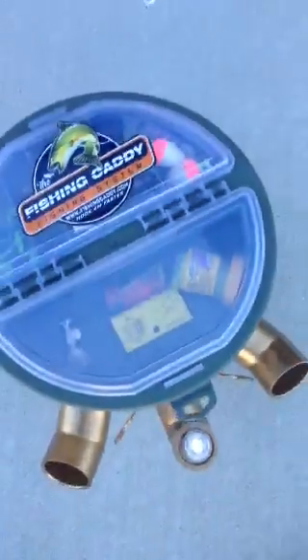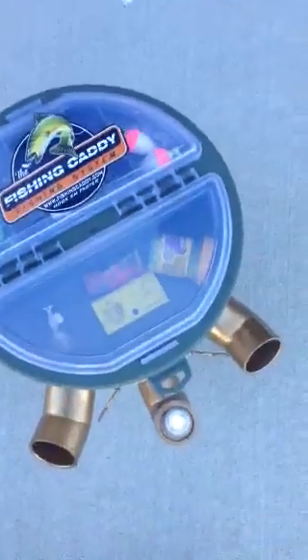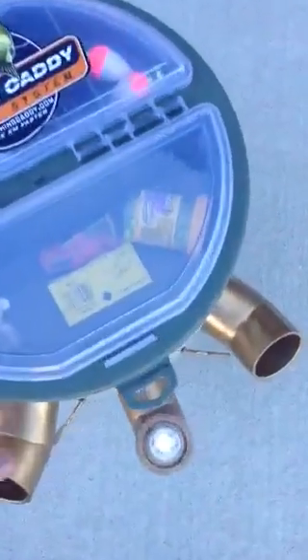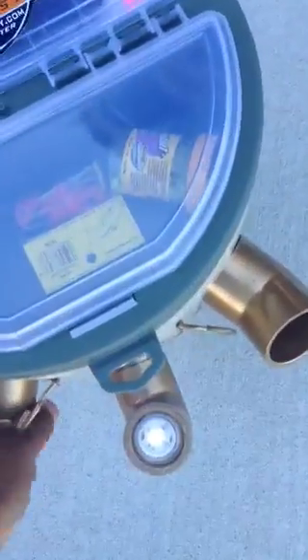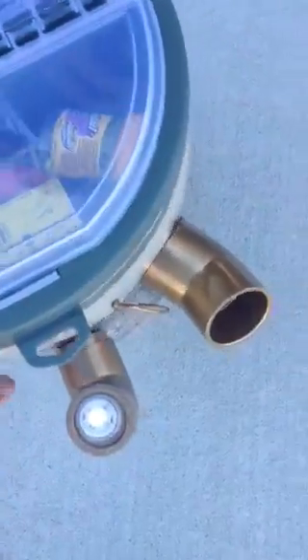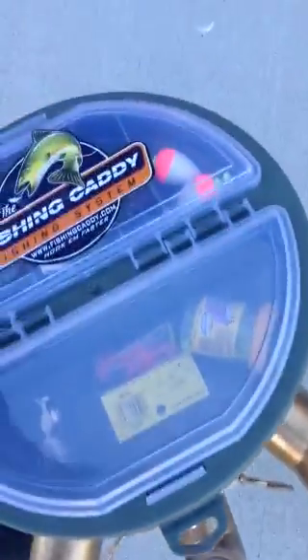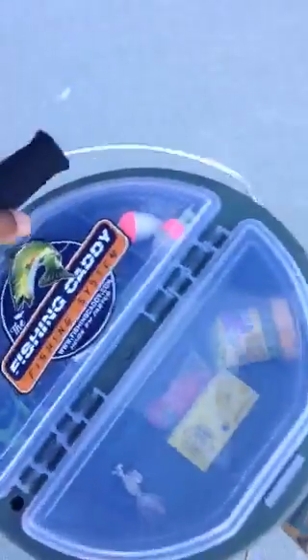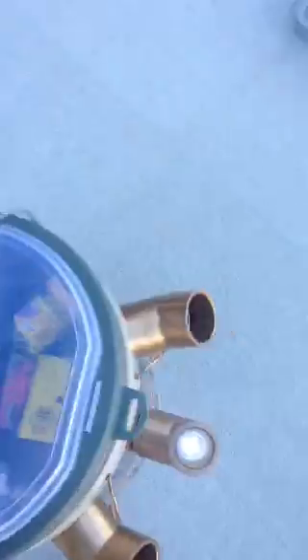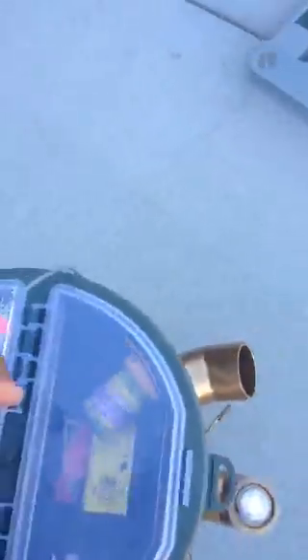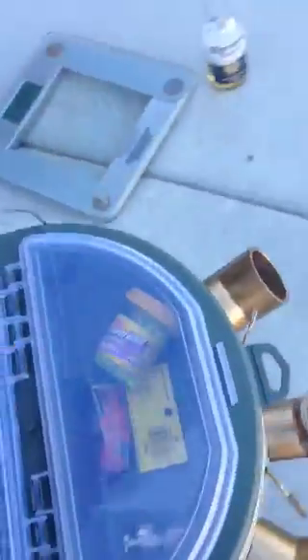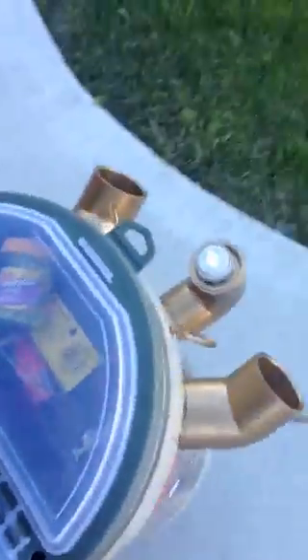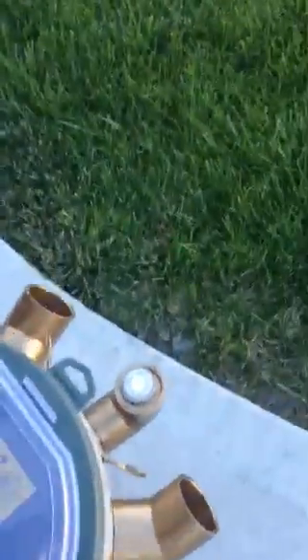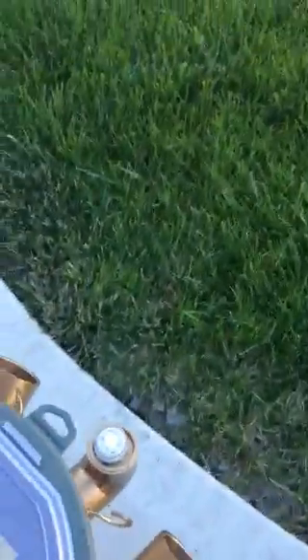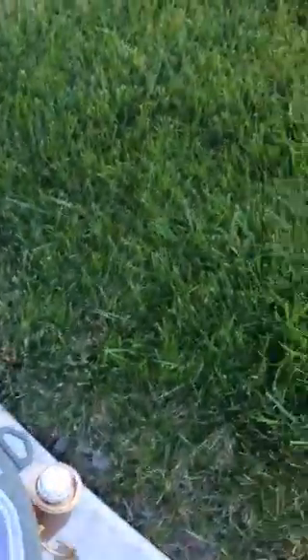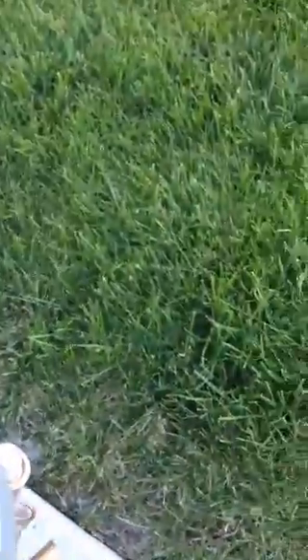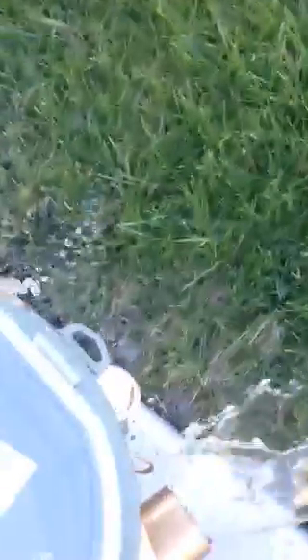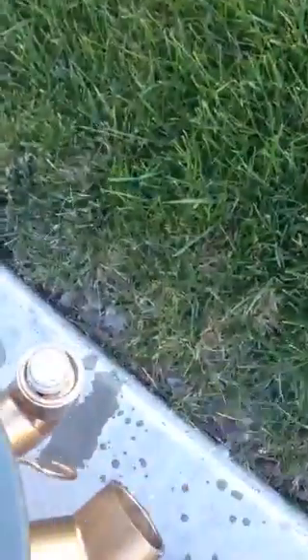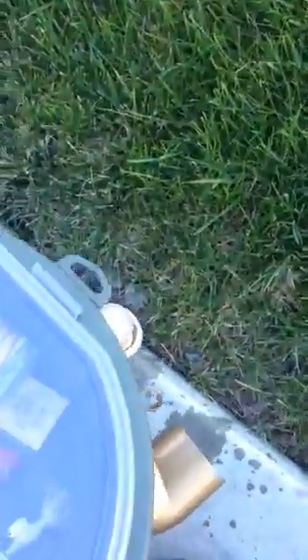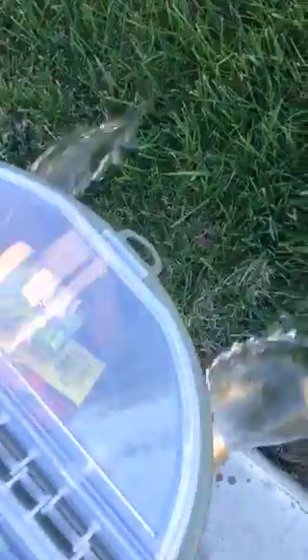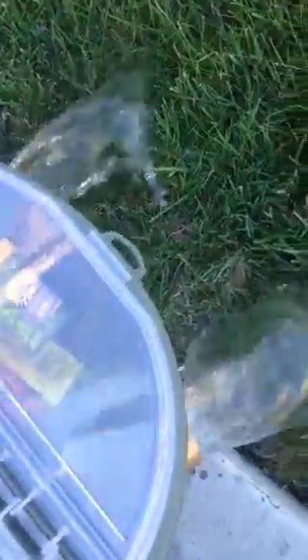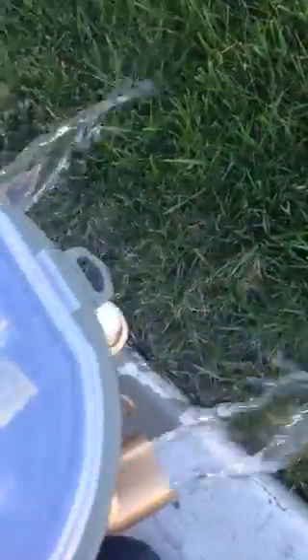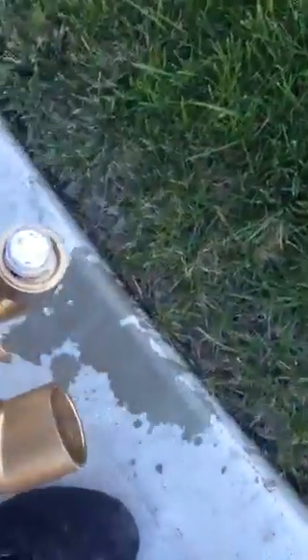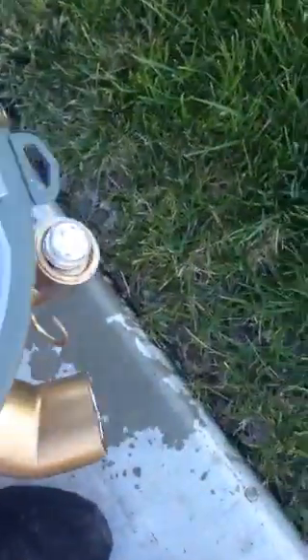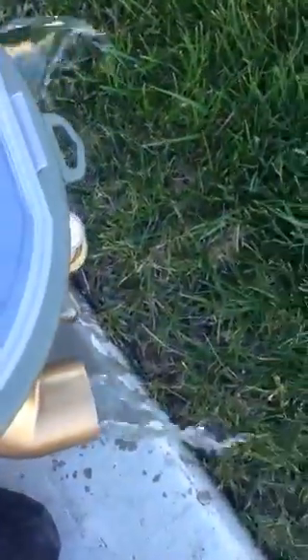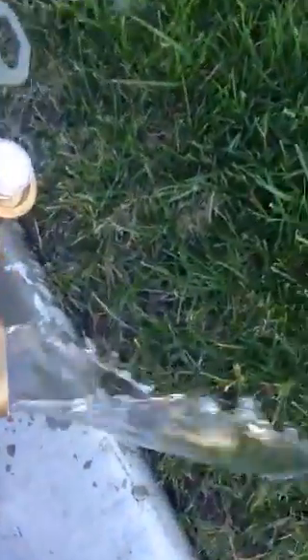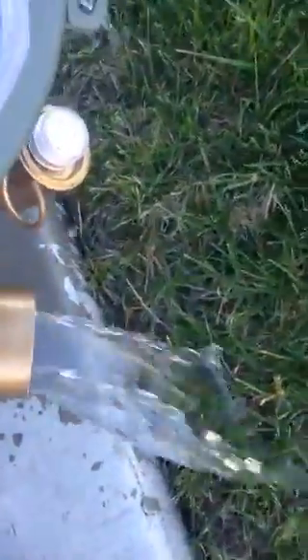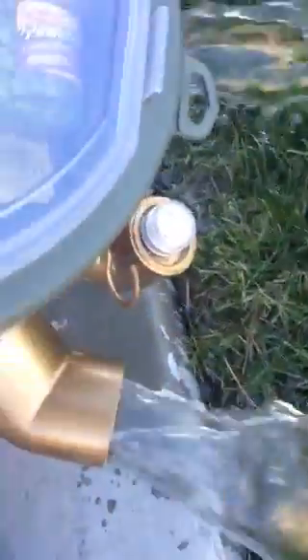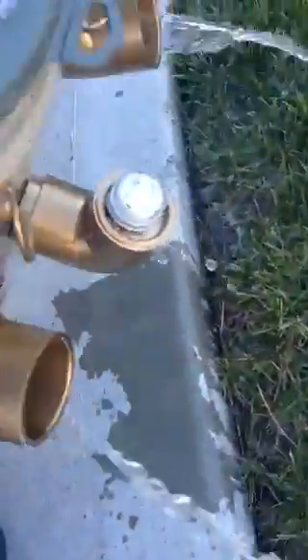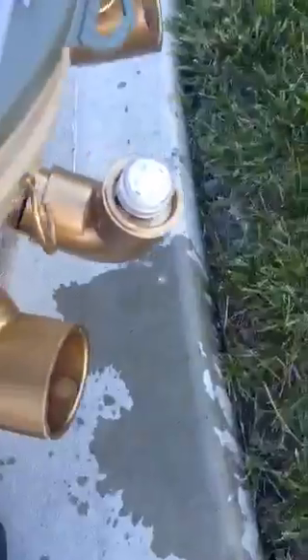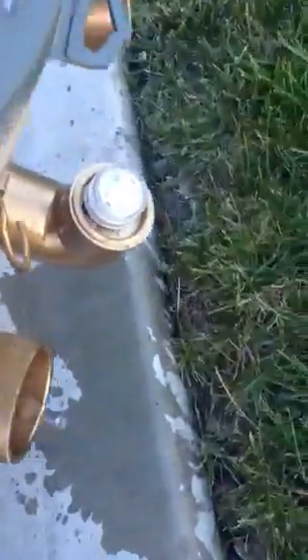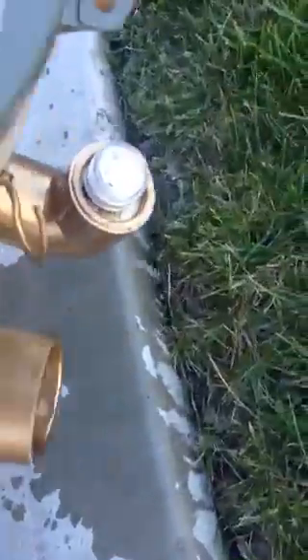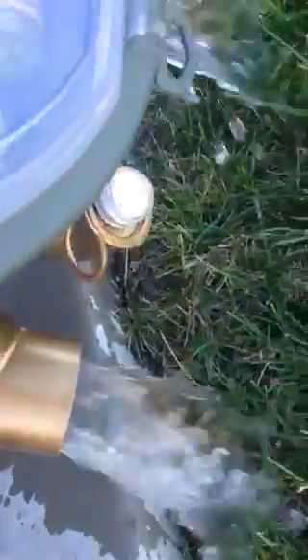When you want to move spots, it's pretty simple. Just take the Fish and Caddy, tilt it forward — water comes out of the rod holders, making it a little wider so you can move to your next spot easier.